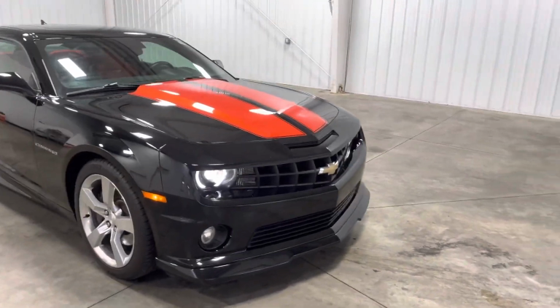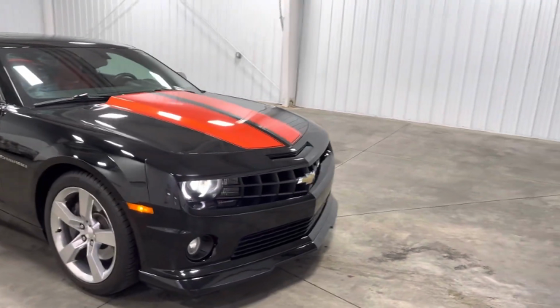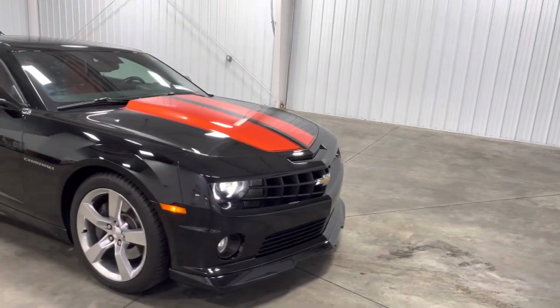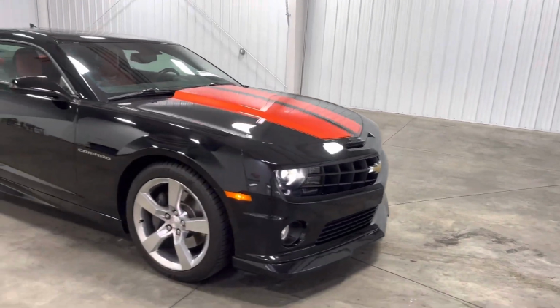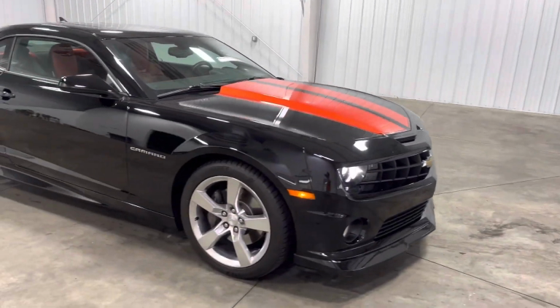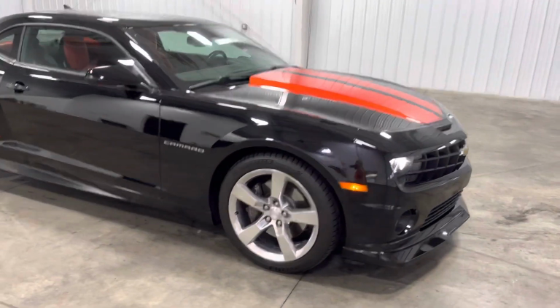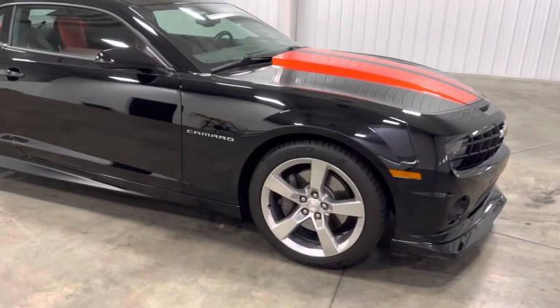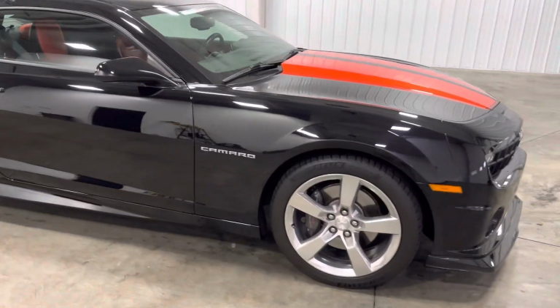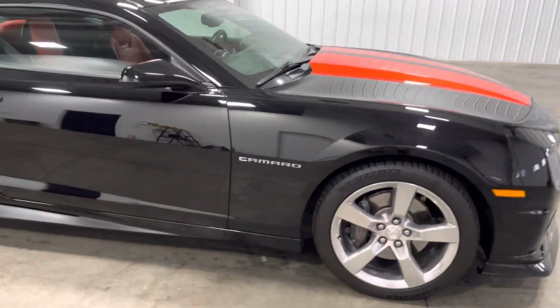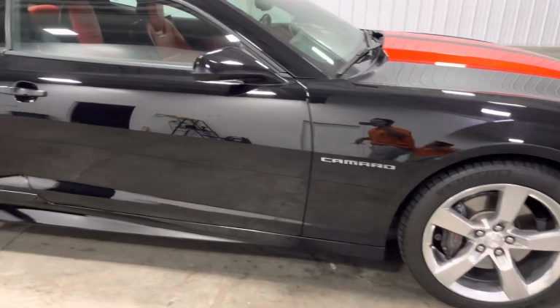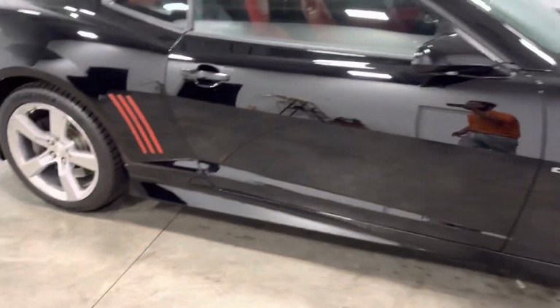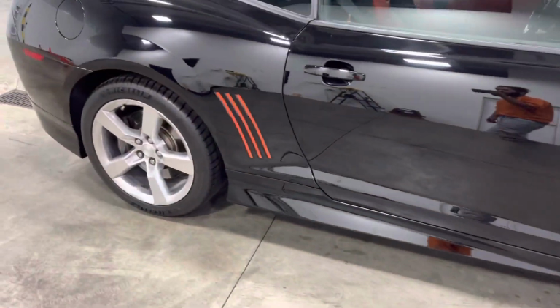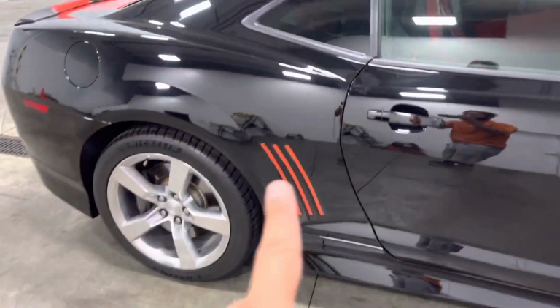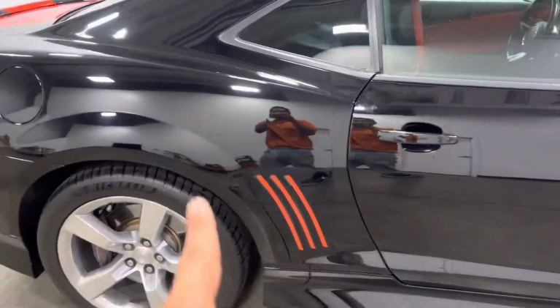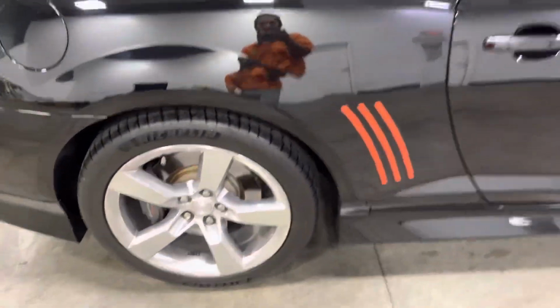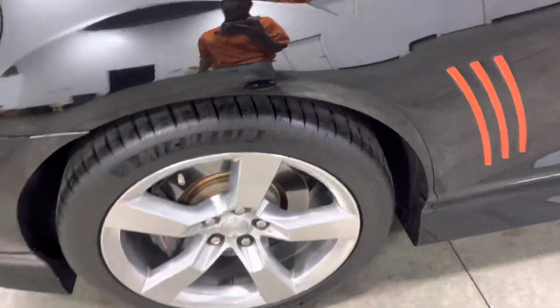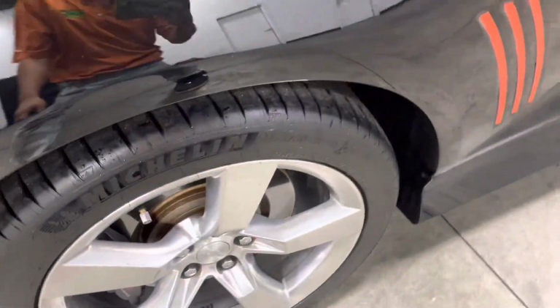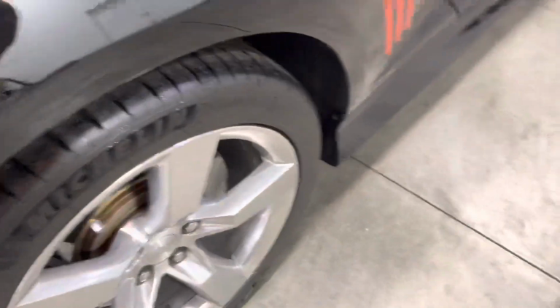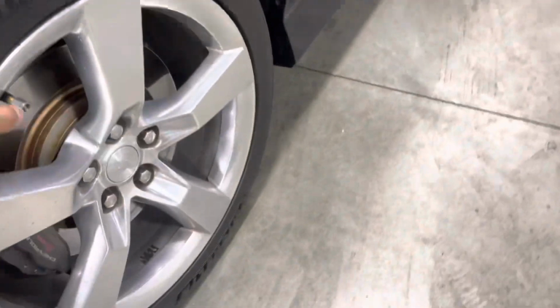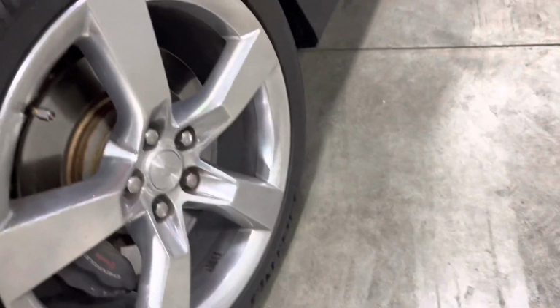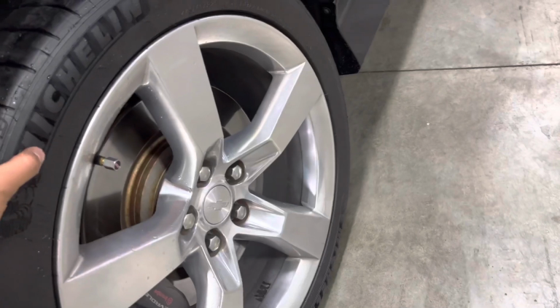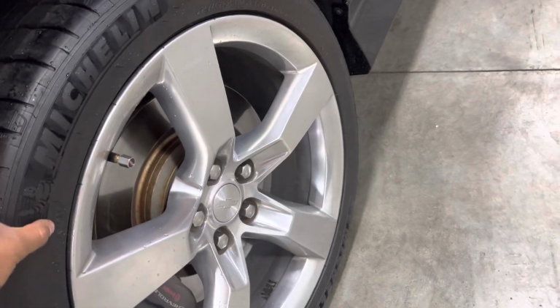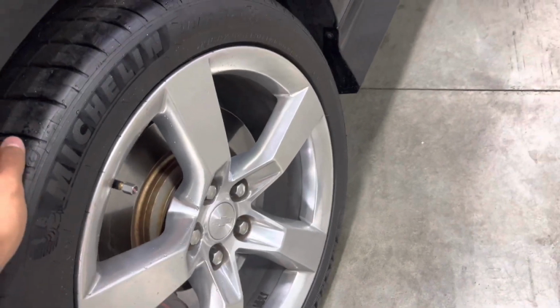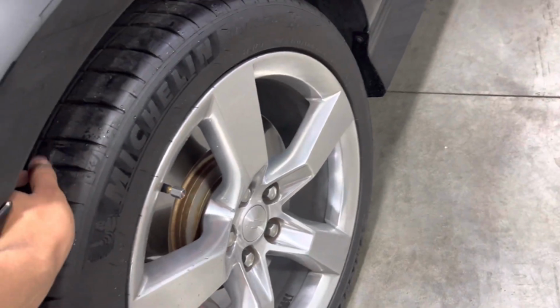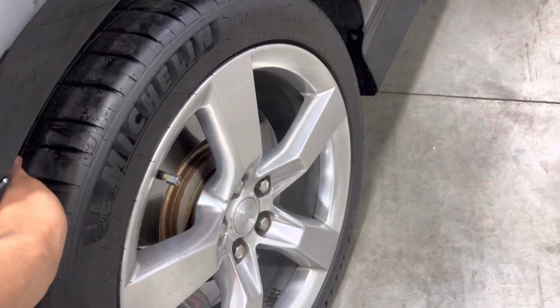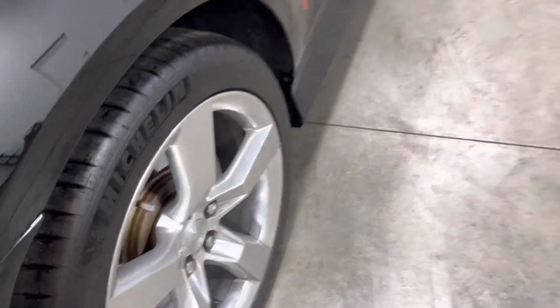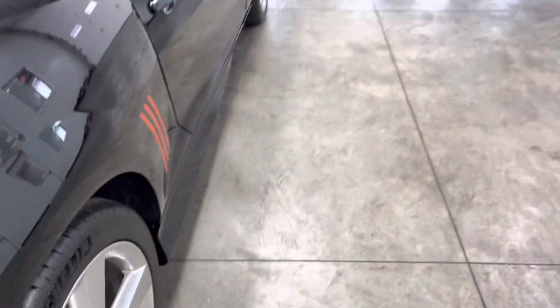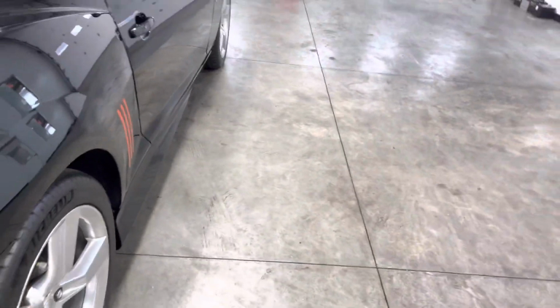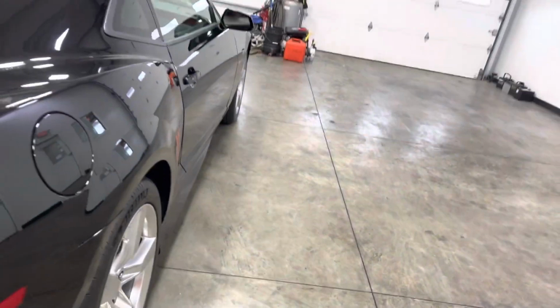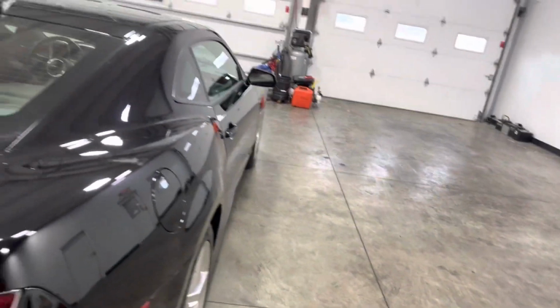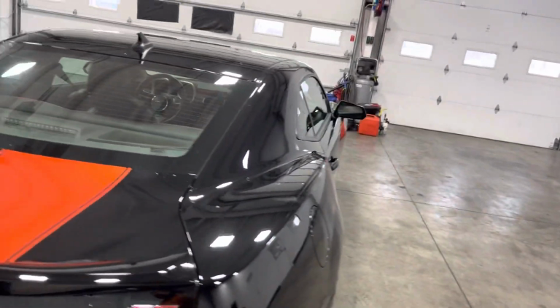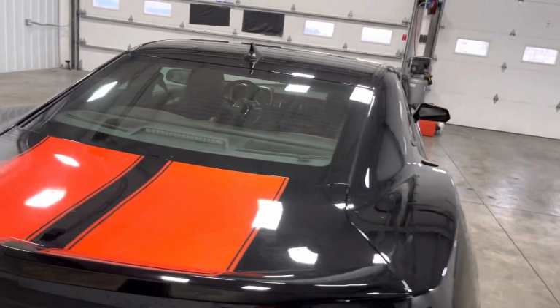You get some nice orange pinstripes all around, as you can see, along with nice Camaro badges with some orange accents. You also get these beautiful Michelin tires and the beautiful Chevrolet stock rims.